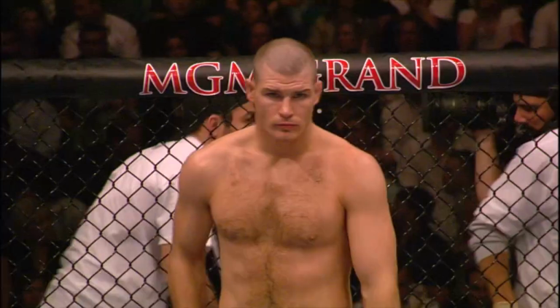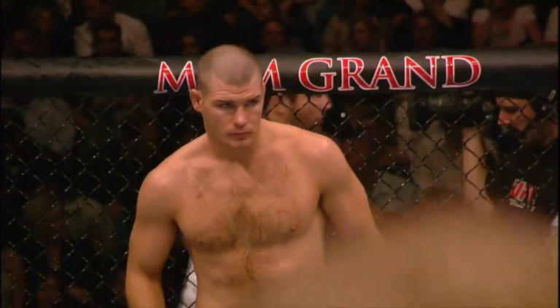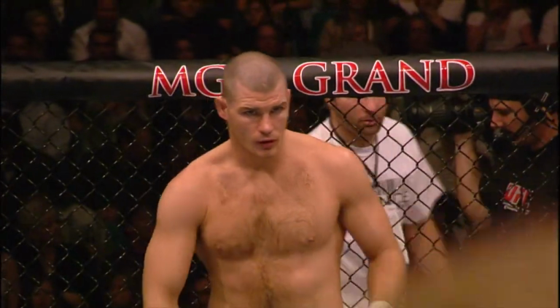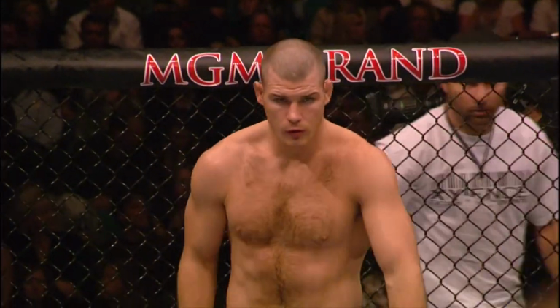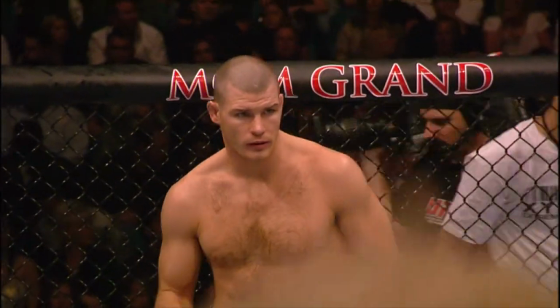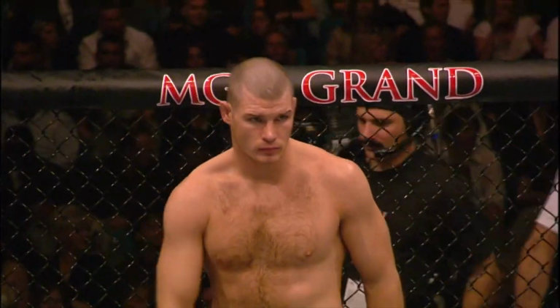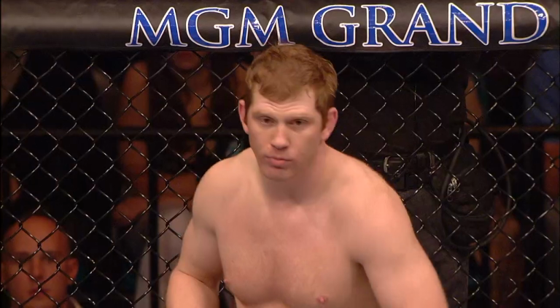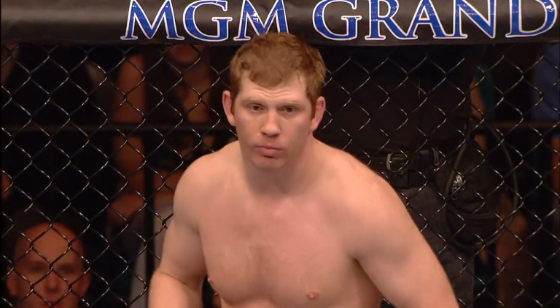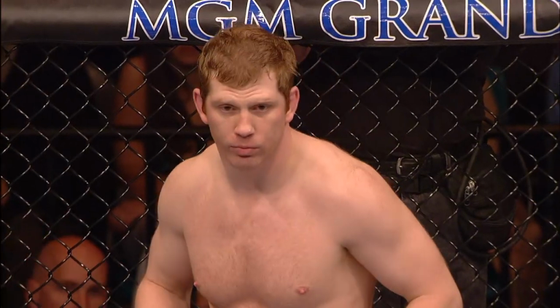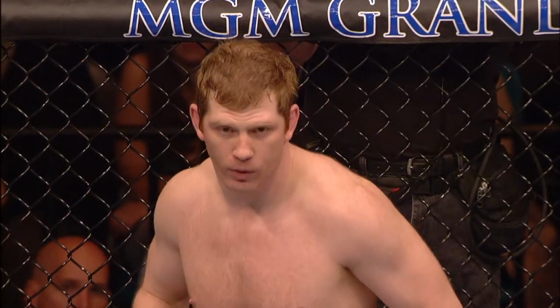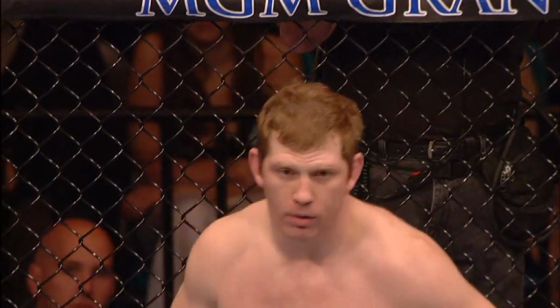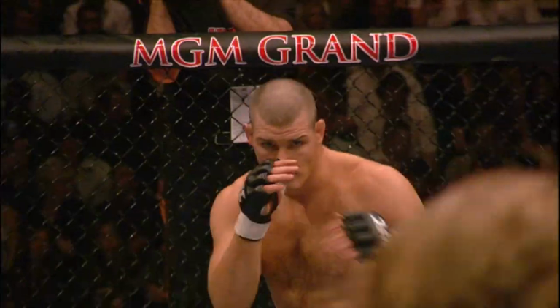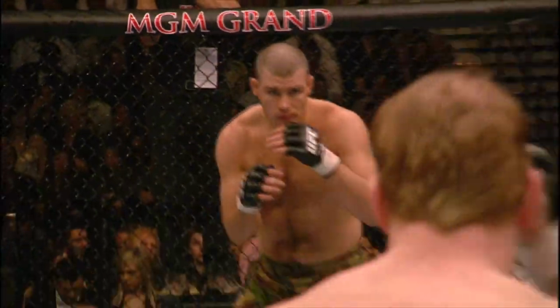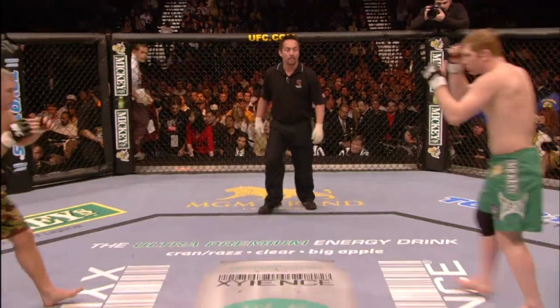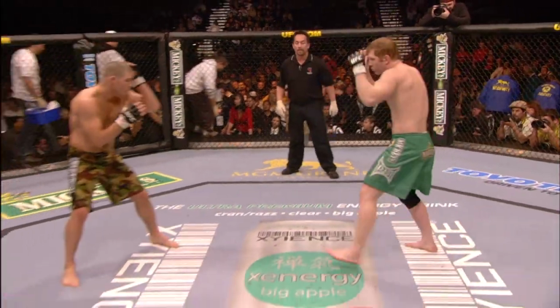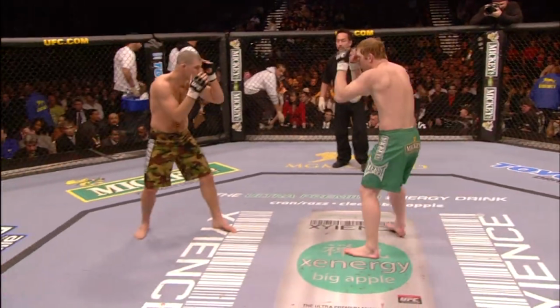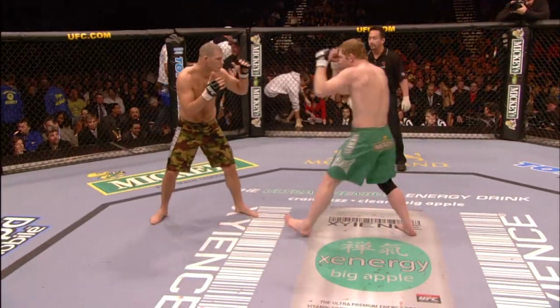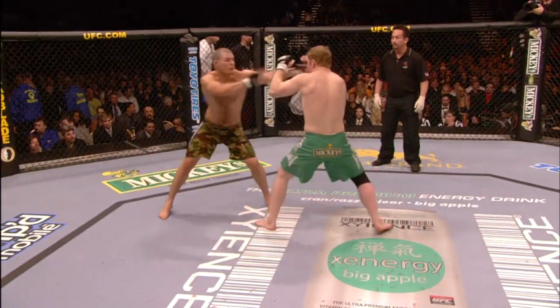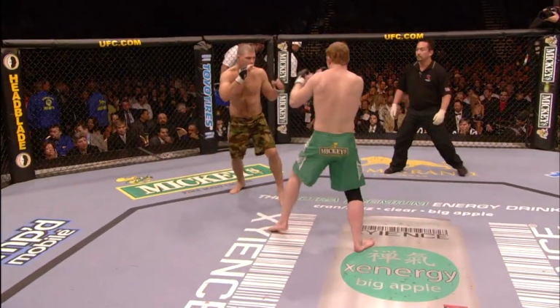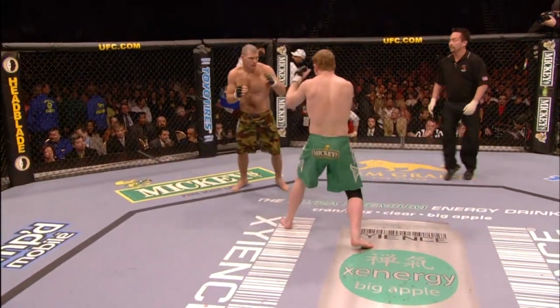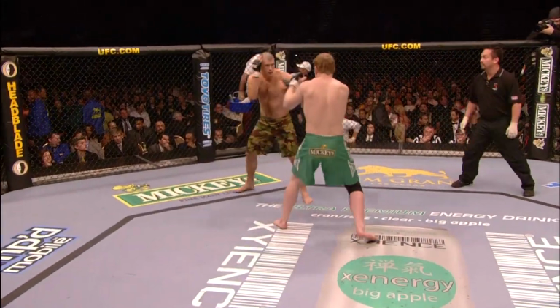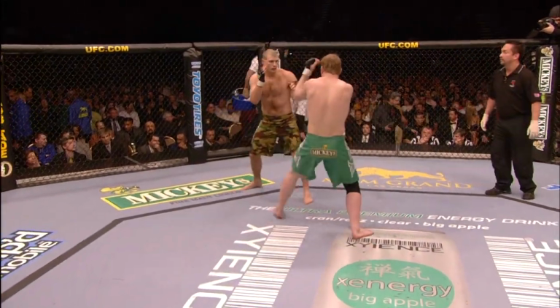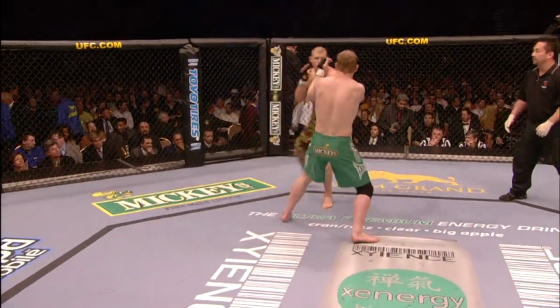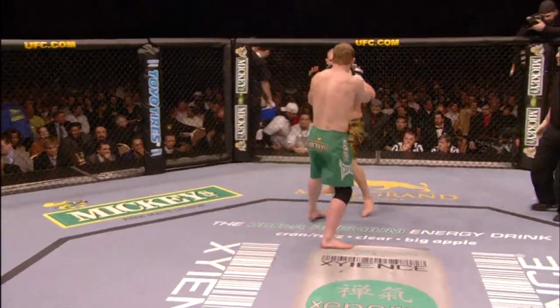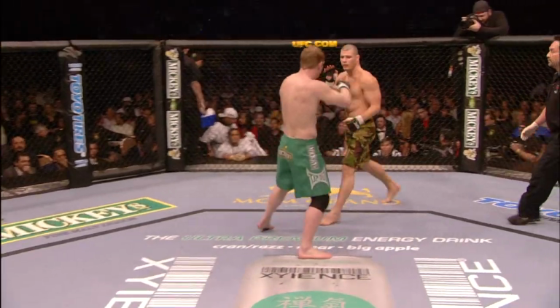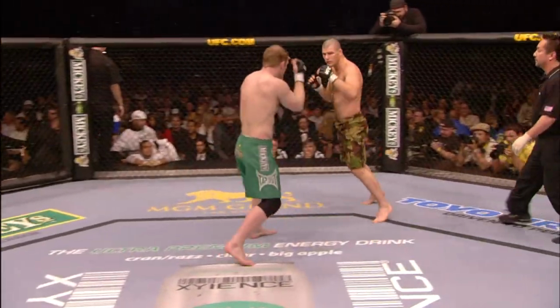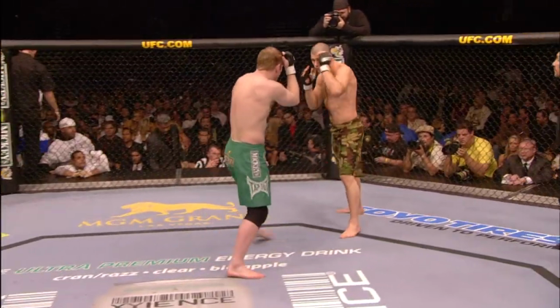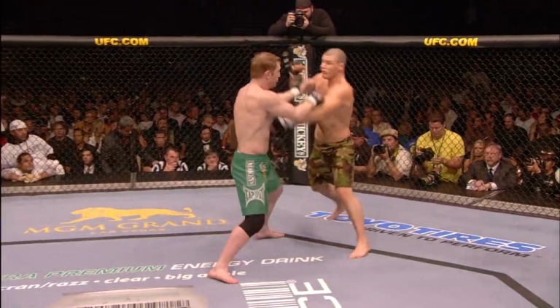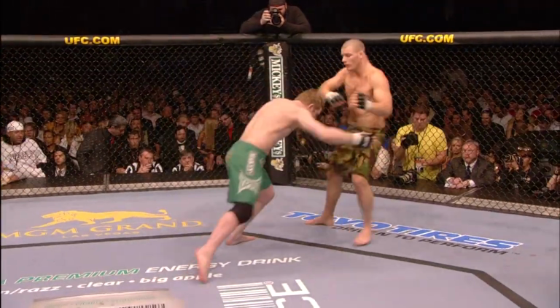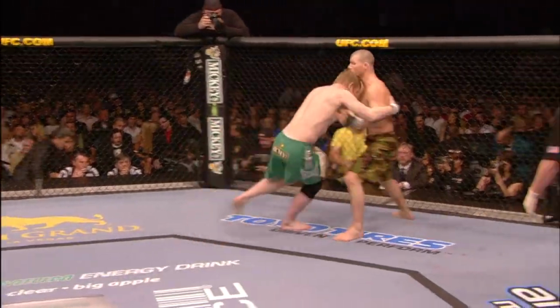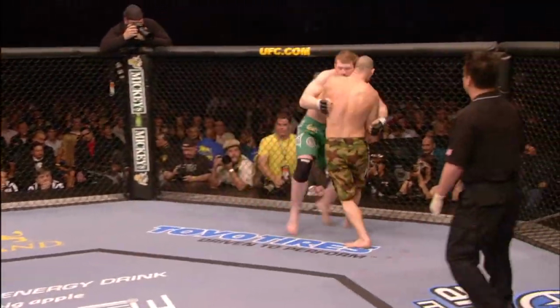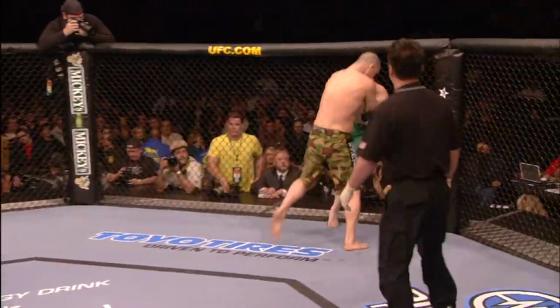Bisping has the superior stand-up in this match-up. Schaefer has the superior ground game. And we are underway. Welcome to UFC 66, Liddell vs. Ortiz 2. Good right hand by Bisping.